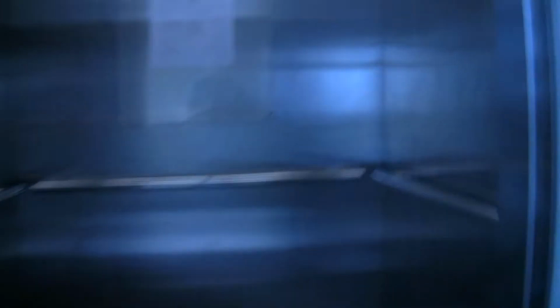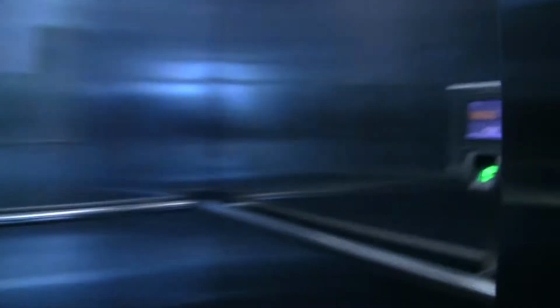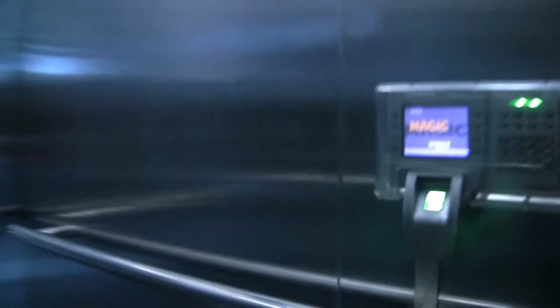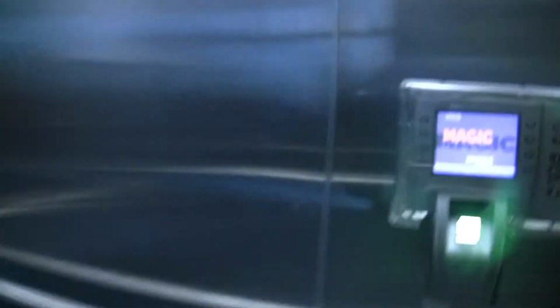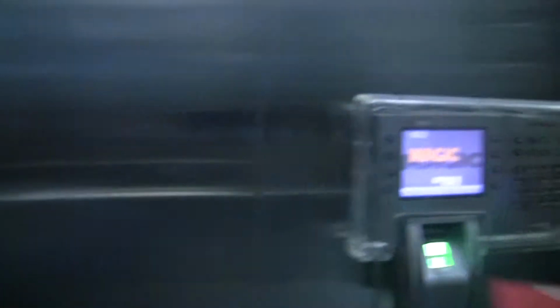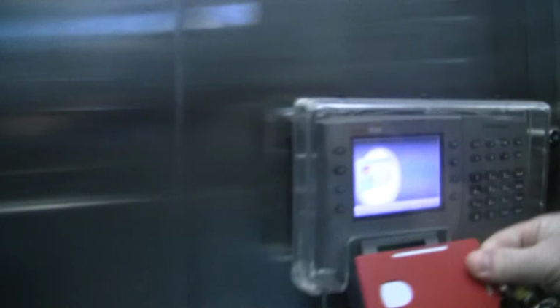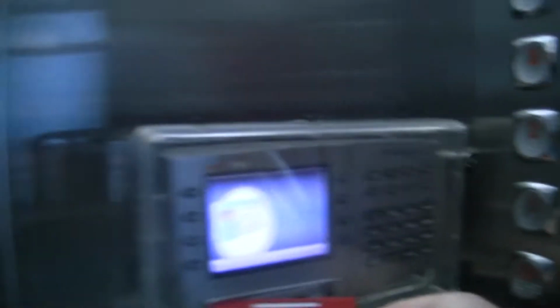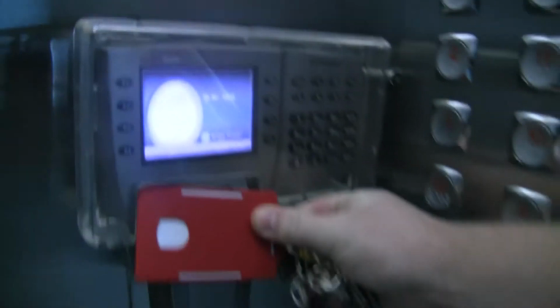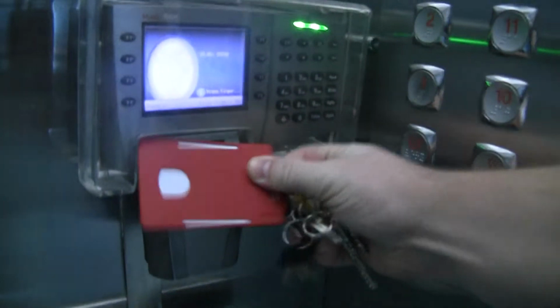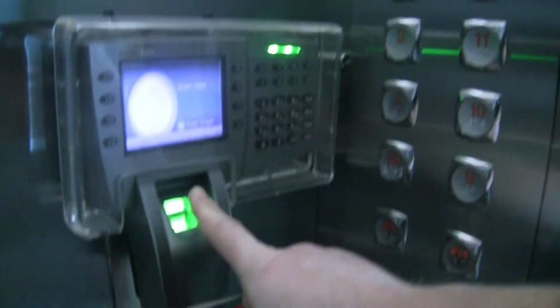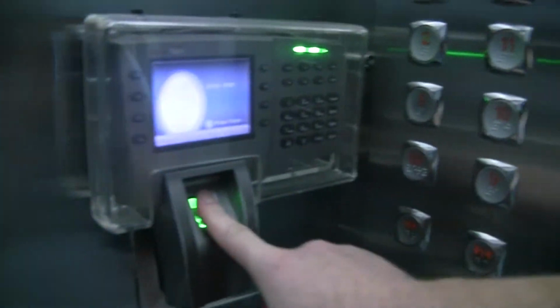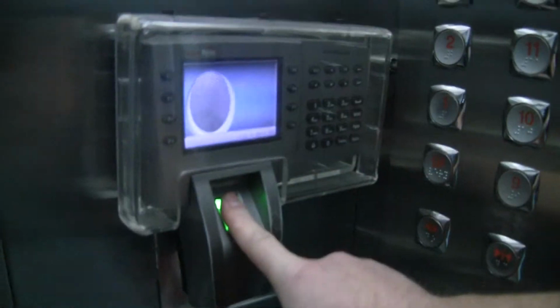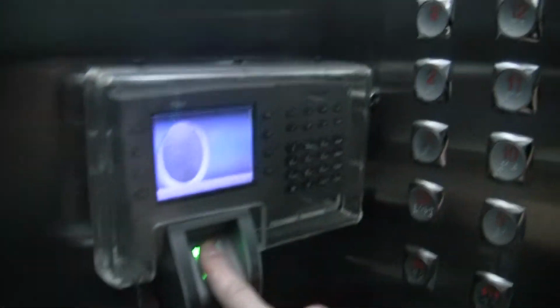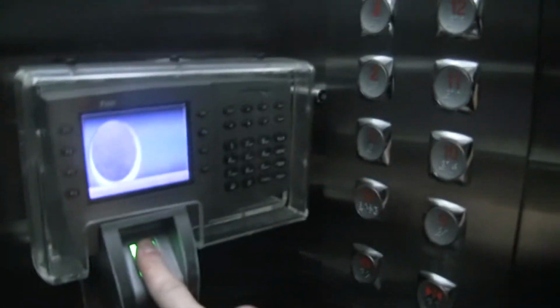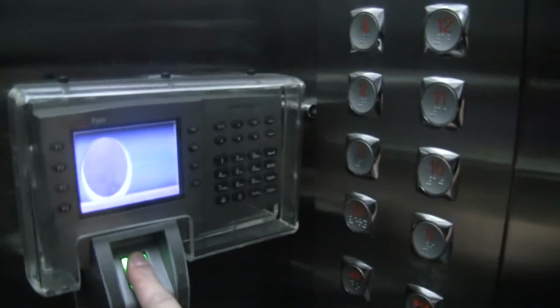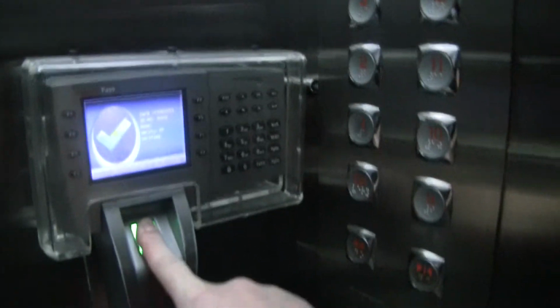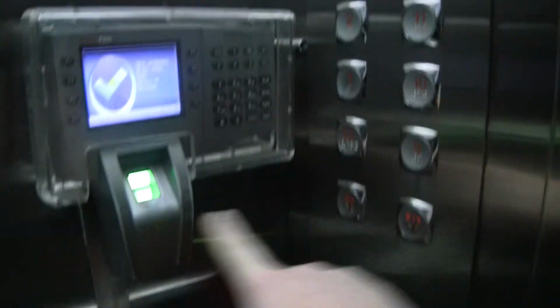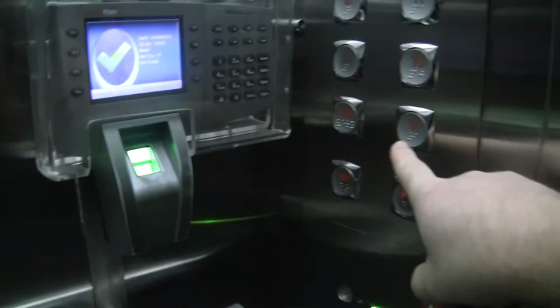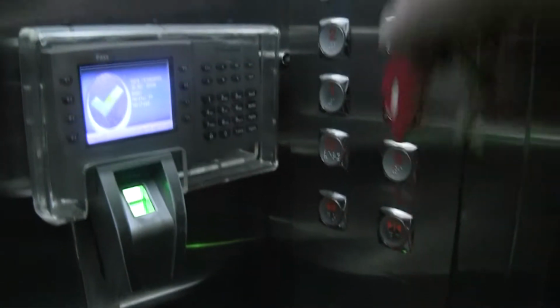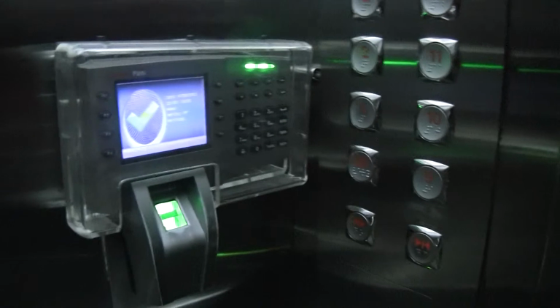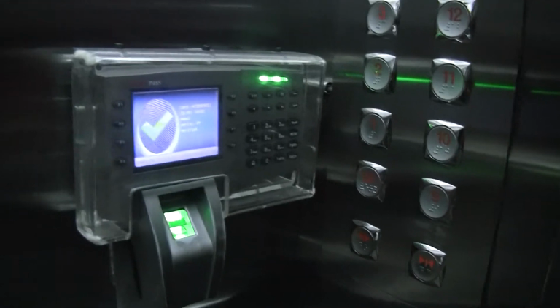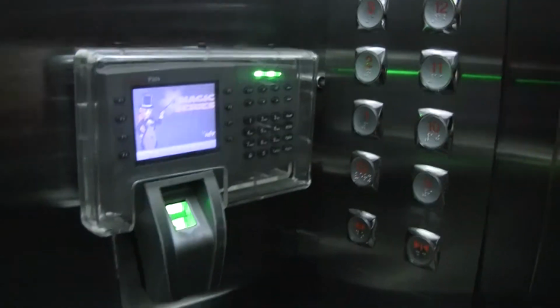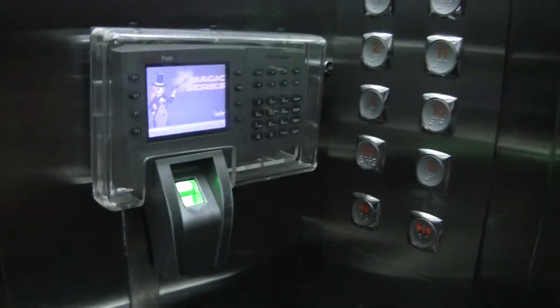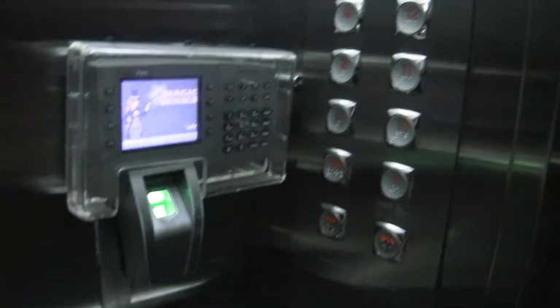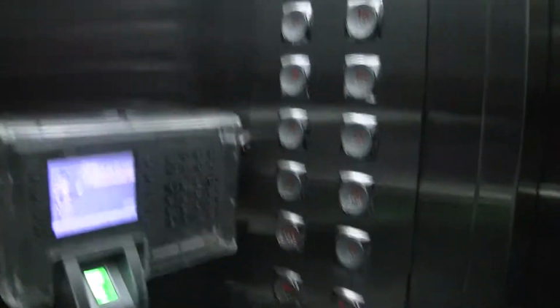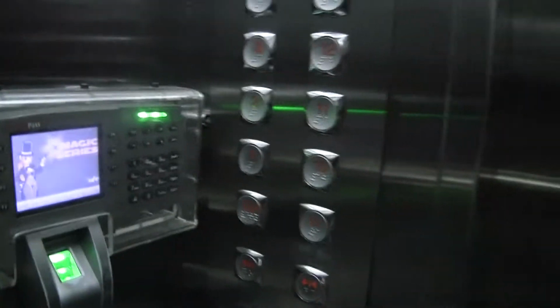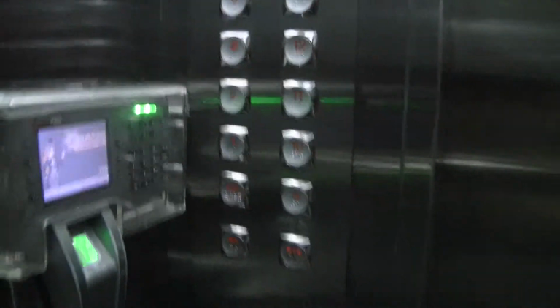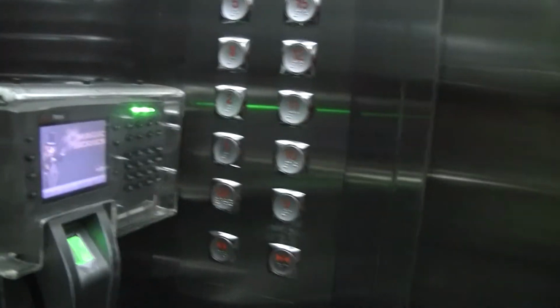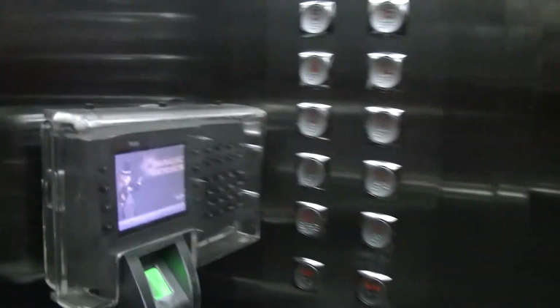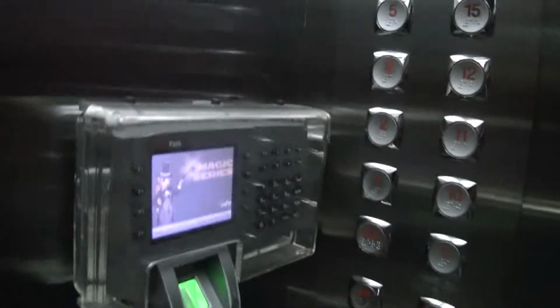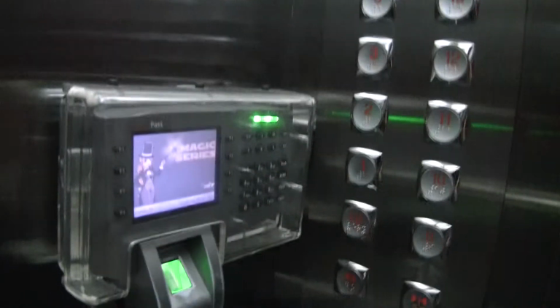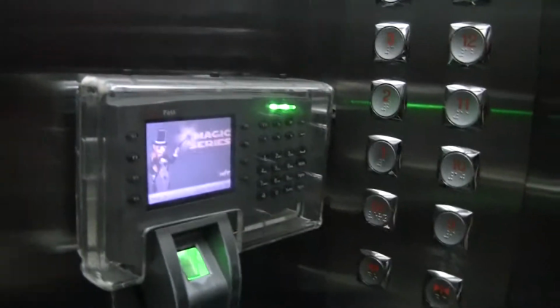Now check this out — this is the coolest part of this whole place: a fingerprint reader. It didn't work.